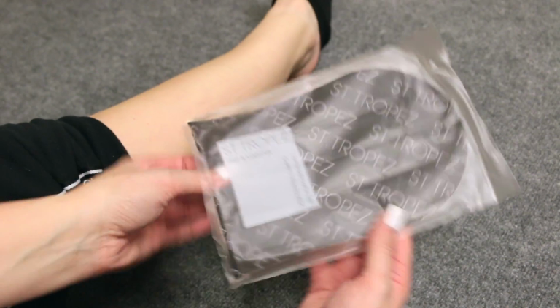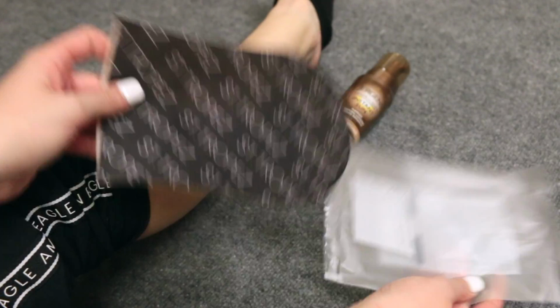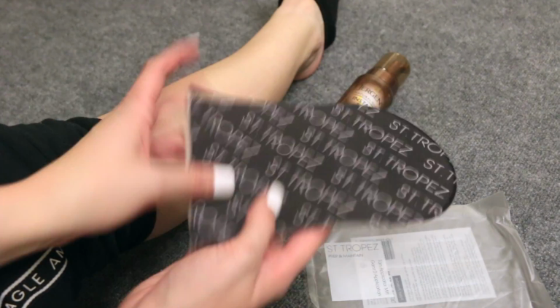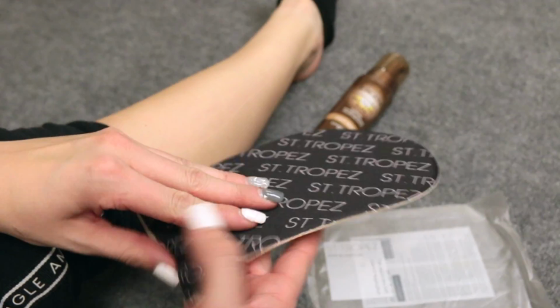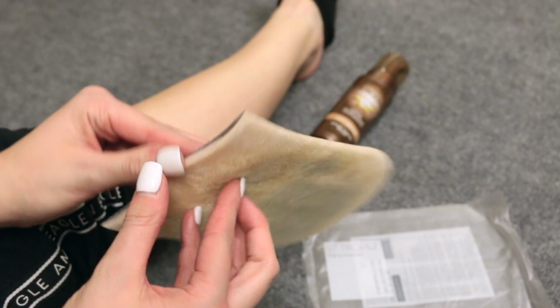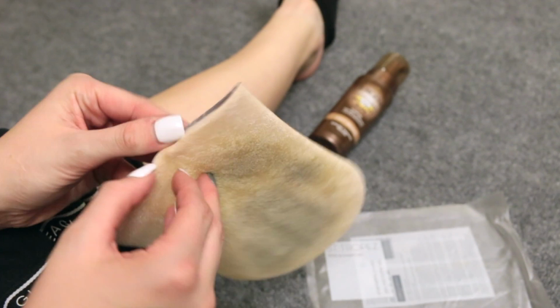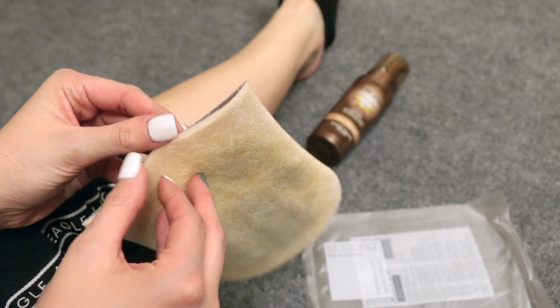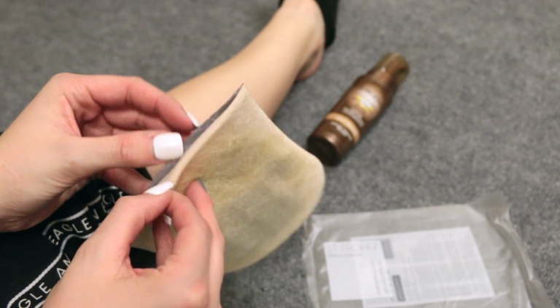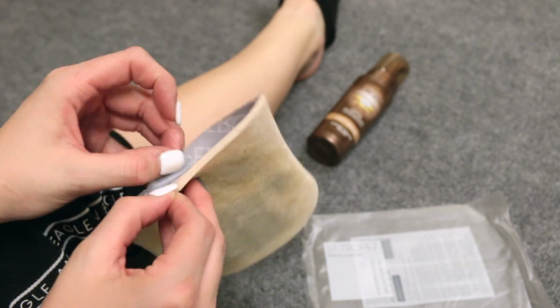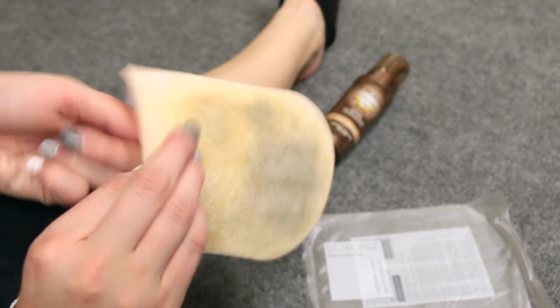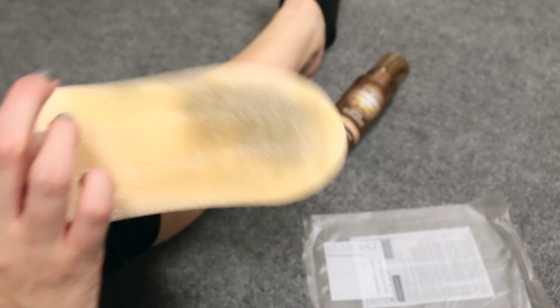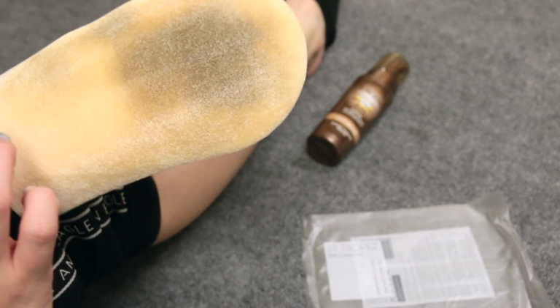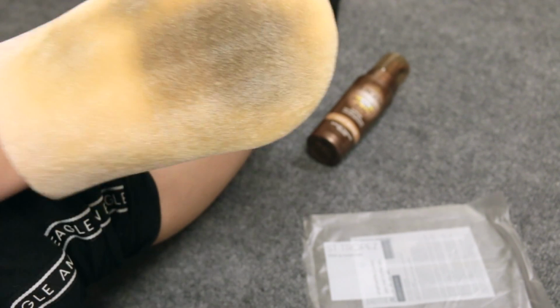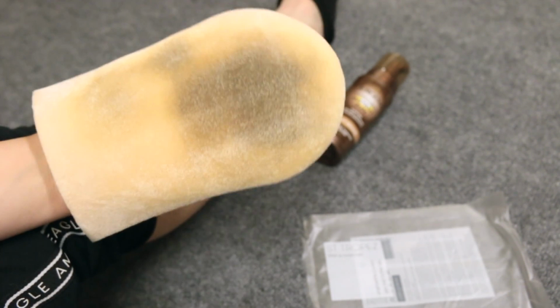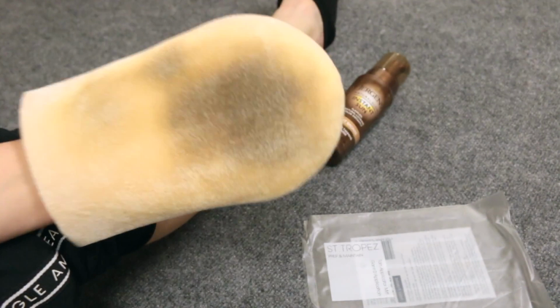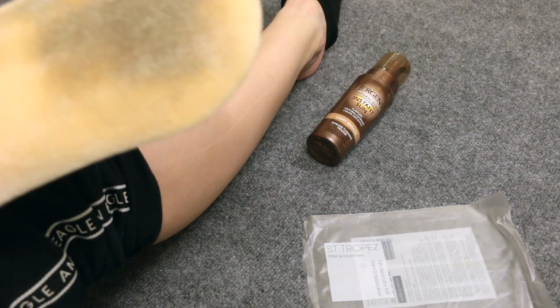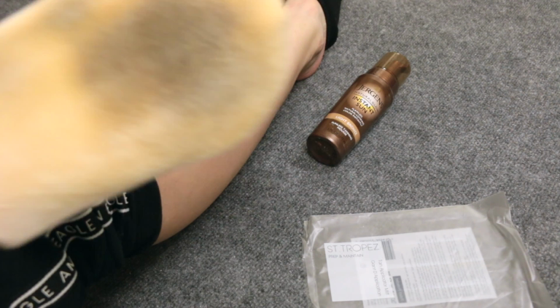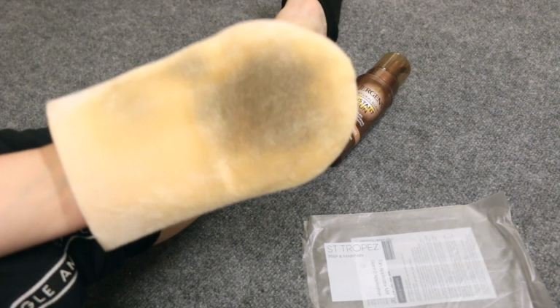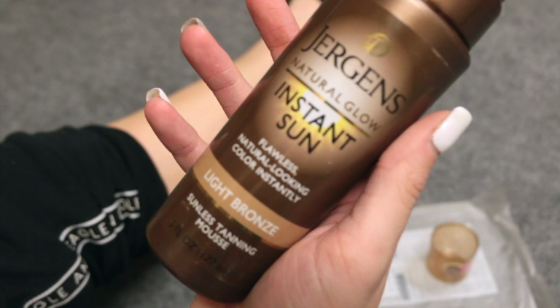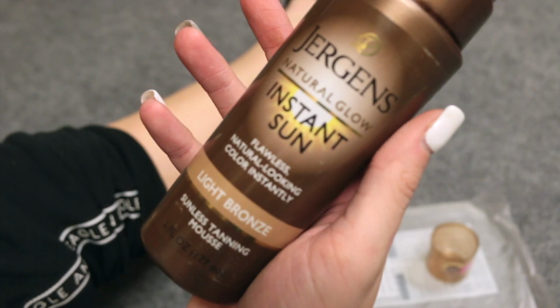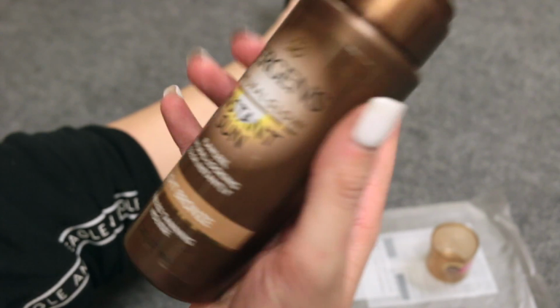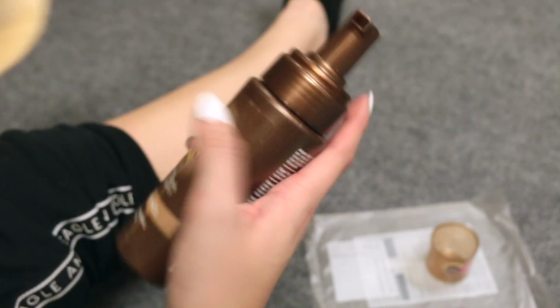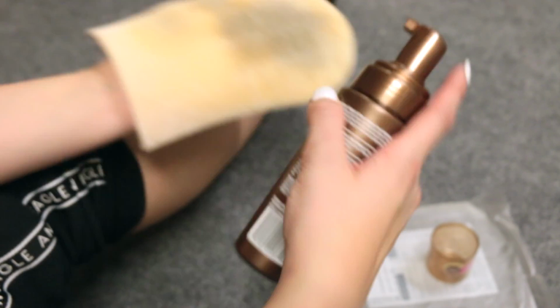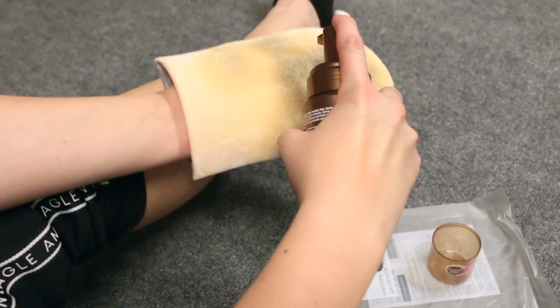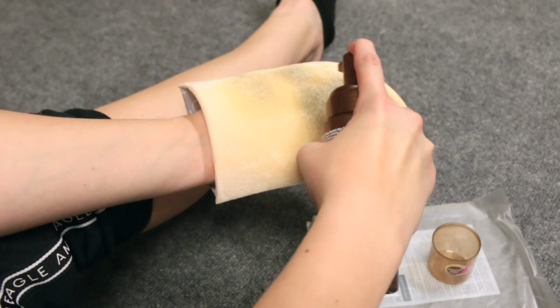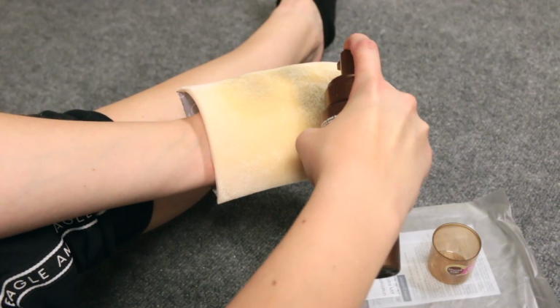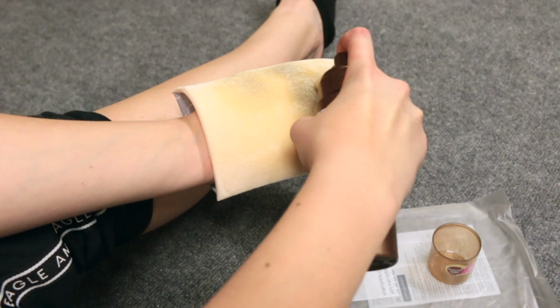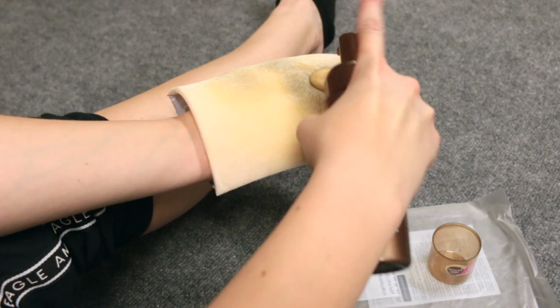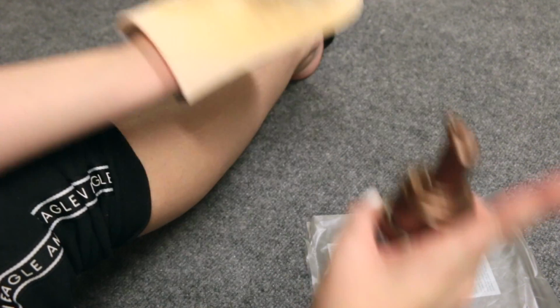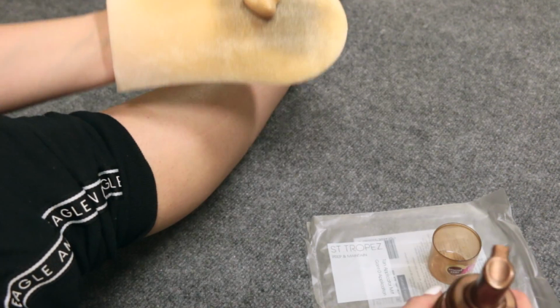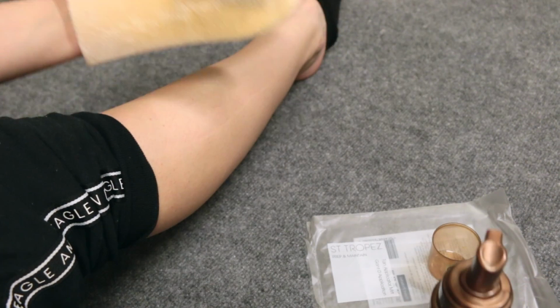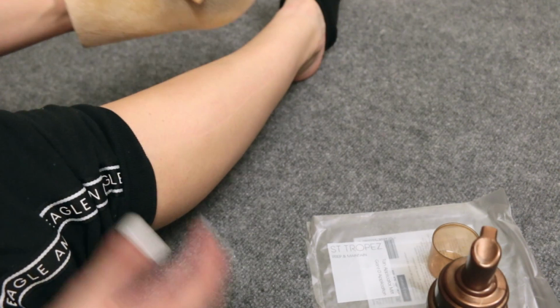I started by just moisturizing — I put lotion on my skin first — and then I'm using a tanning mitt and applying the tanning mousse onto my skin.